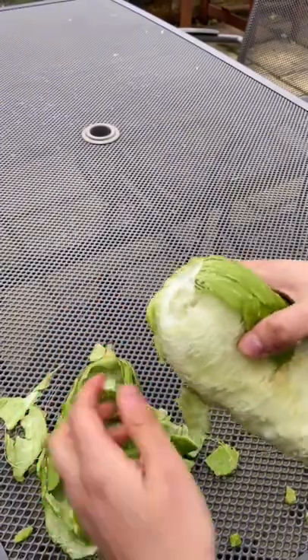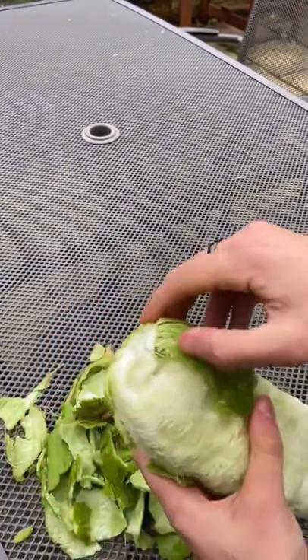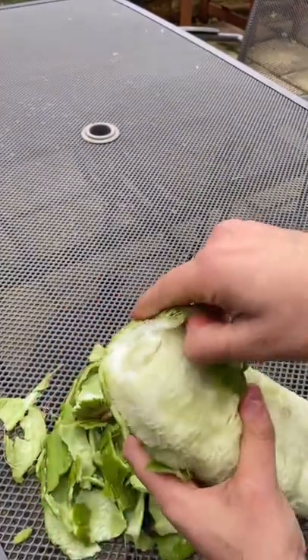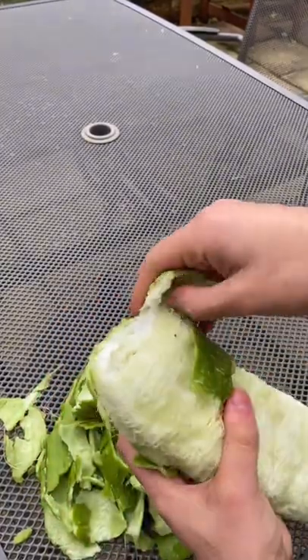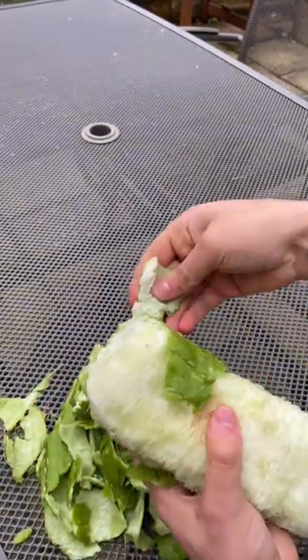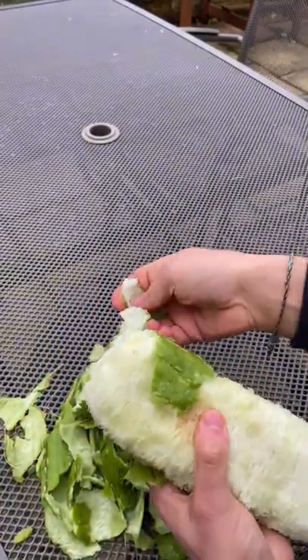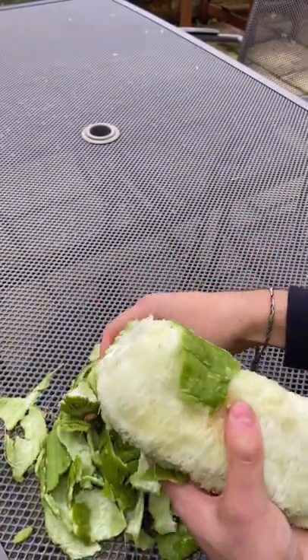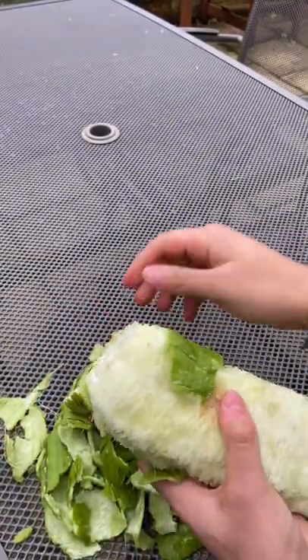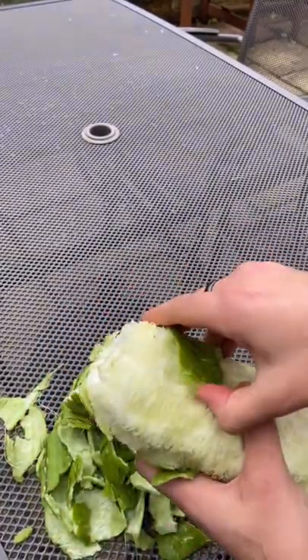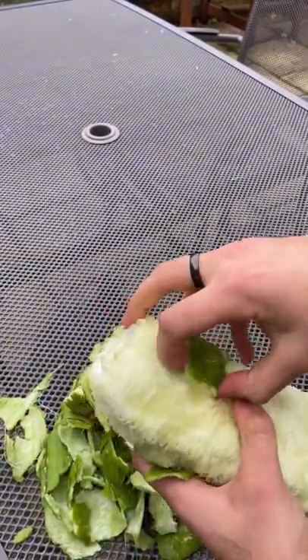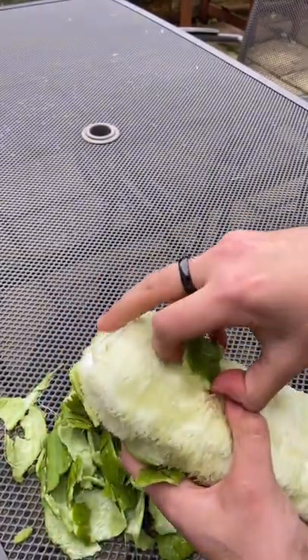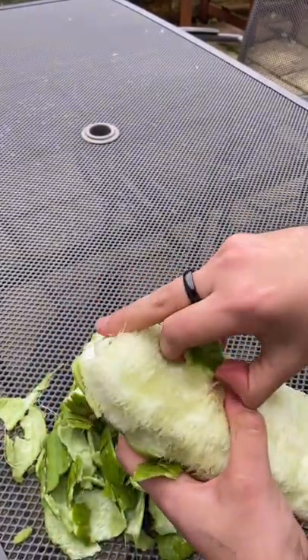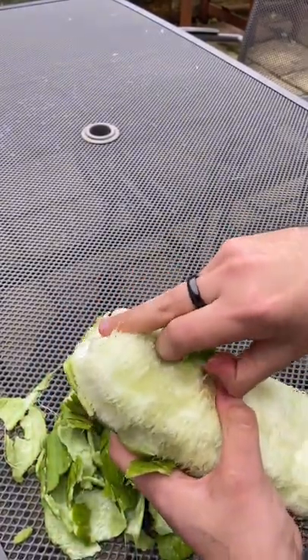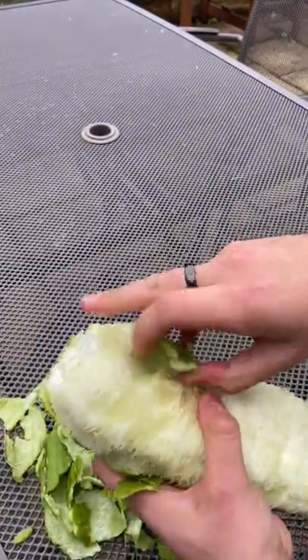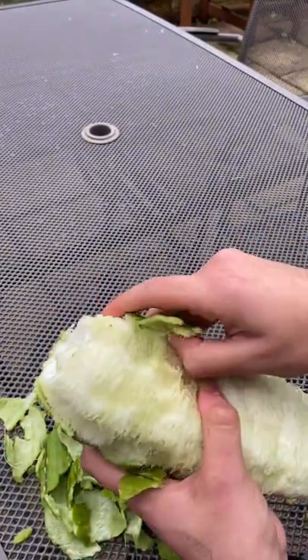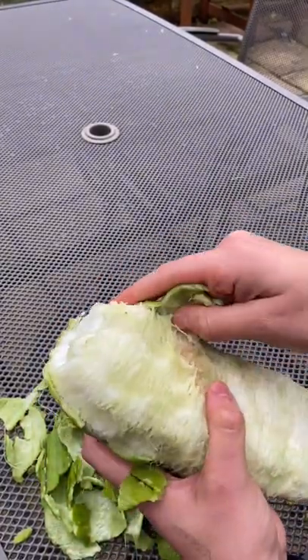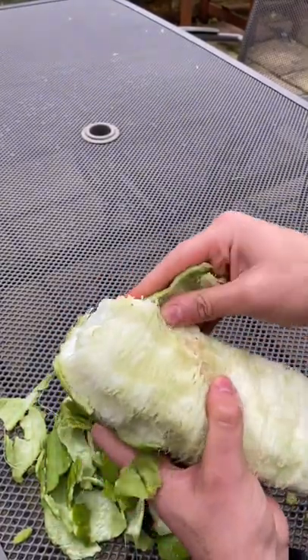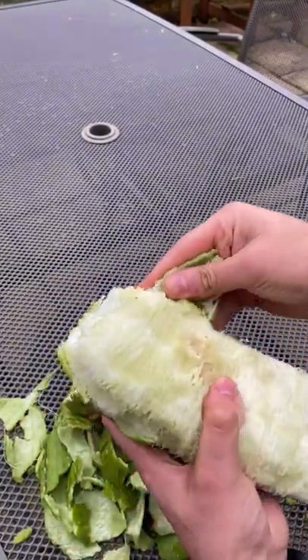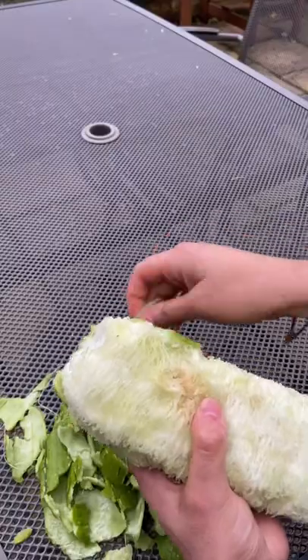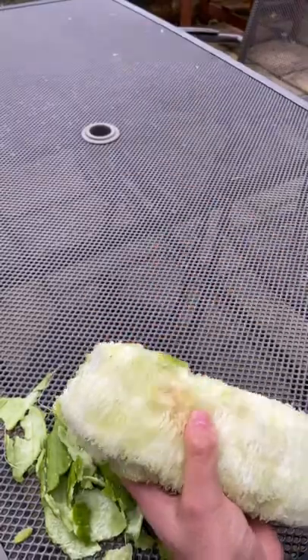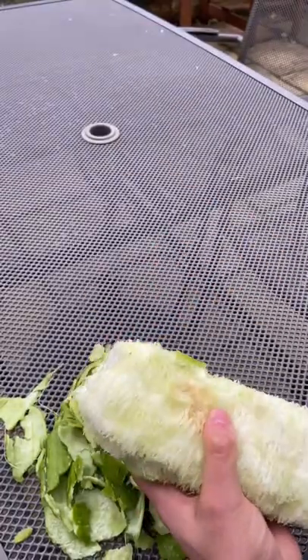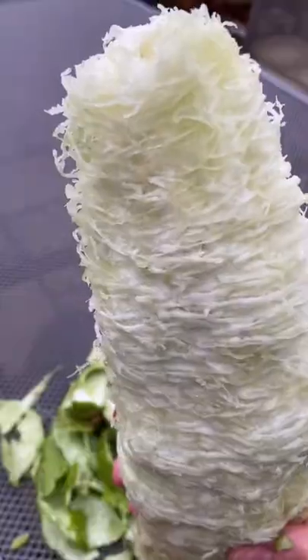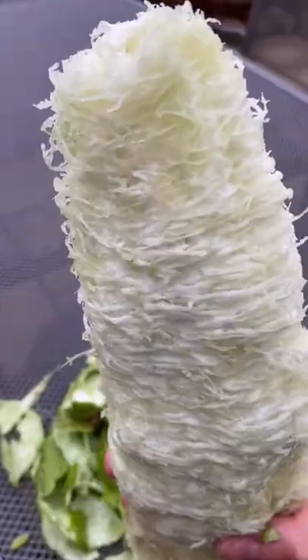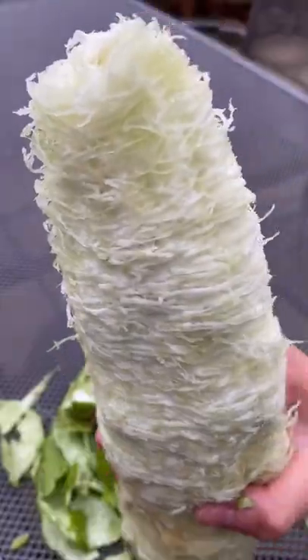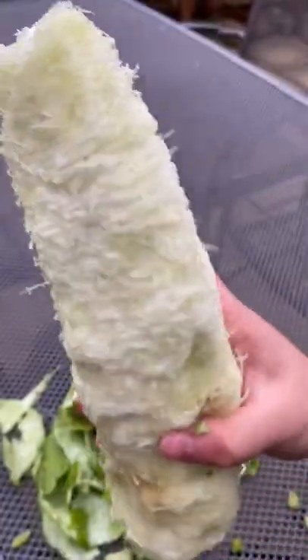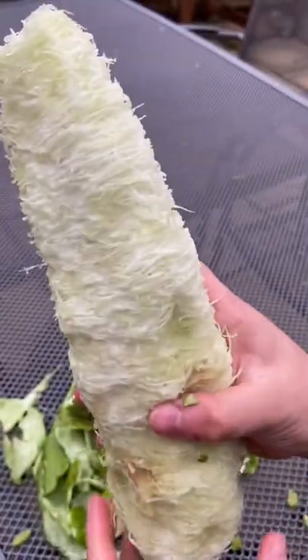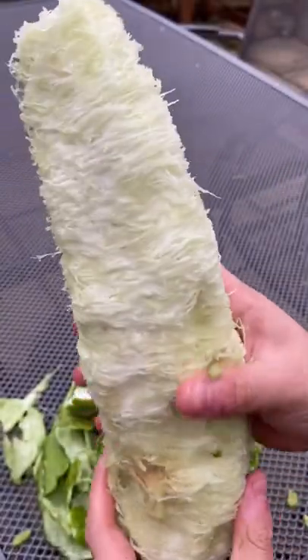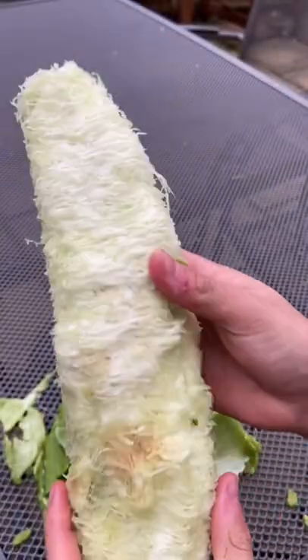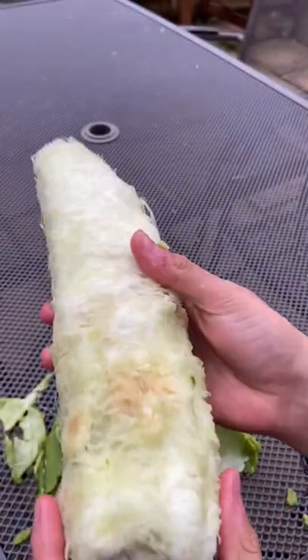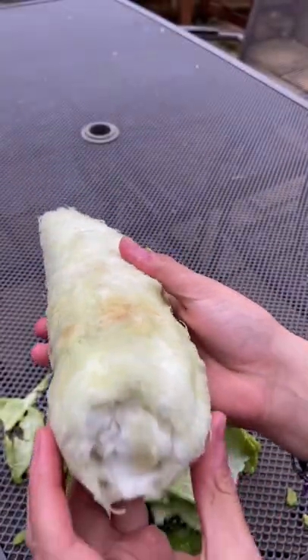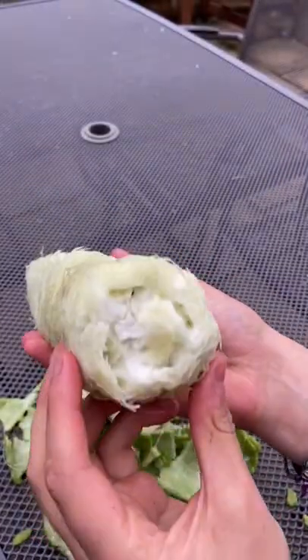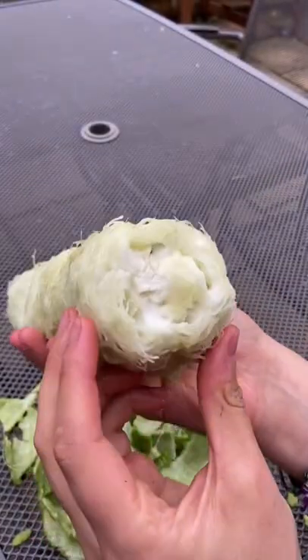We'll also get the seeds out of those holes in the bottom for next year. Once this fibrous interior is completely dried out, this is actually what they sell in the stores as bath sponges.